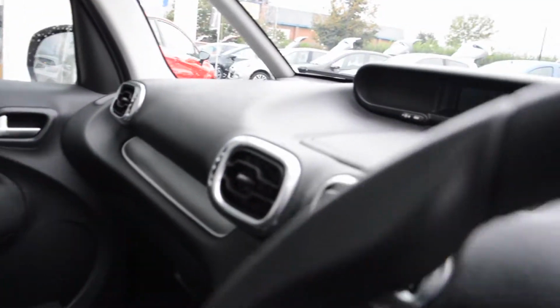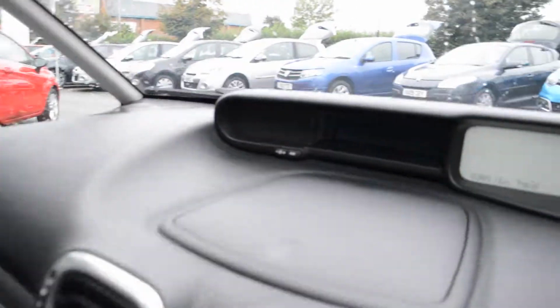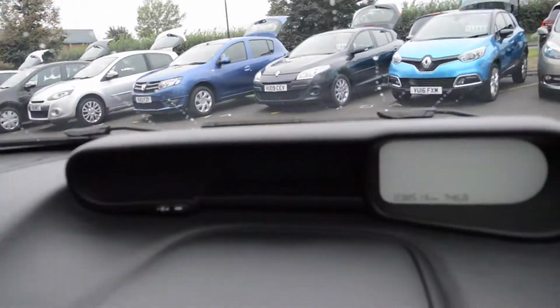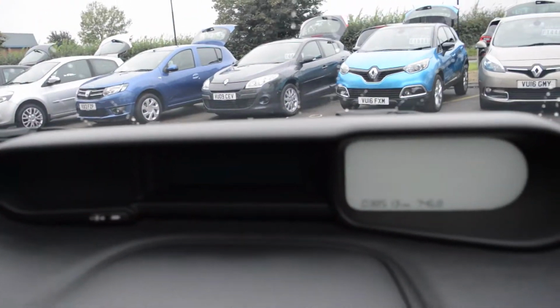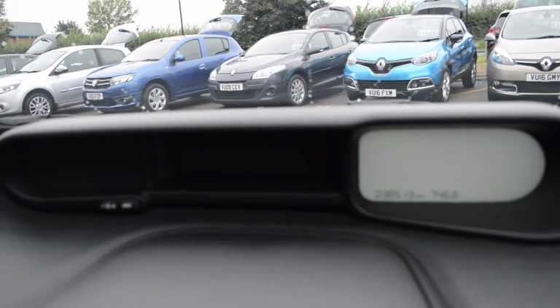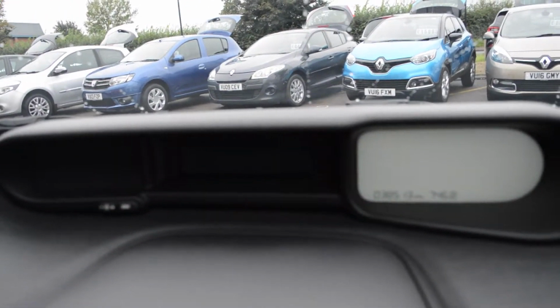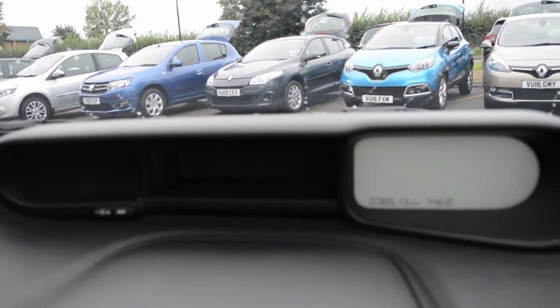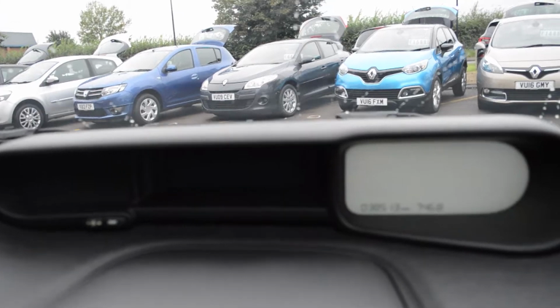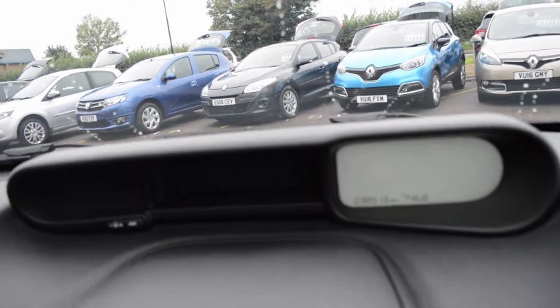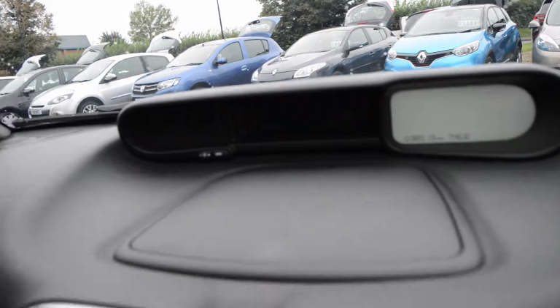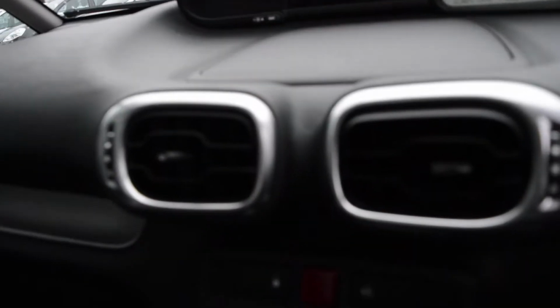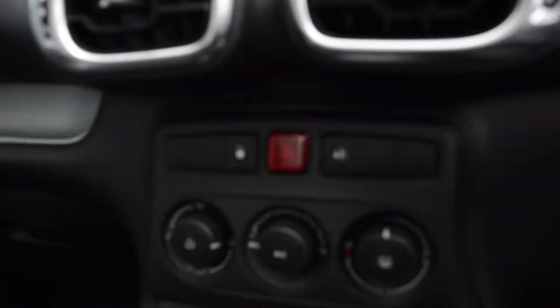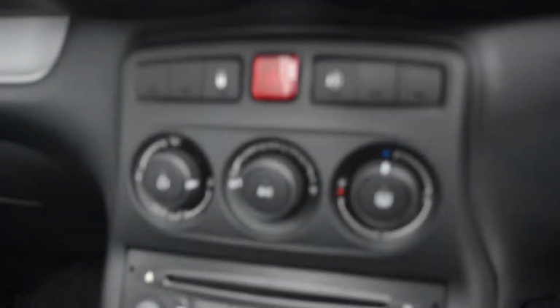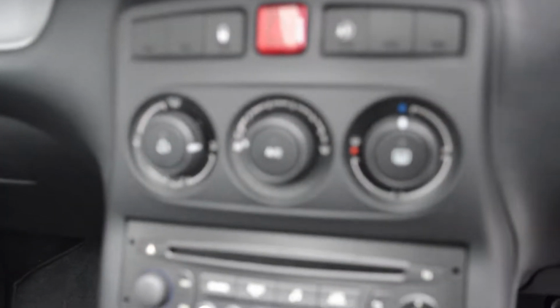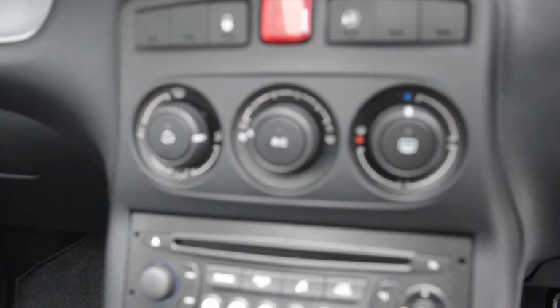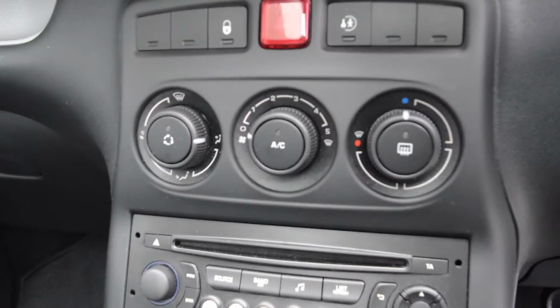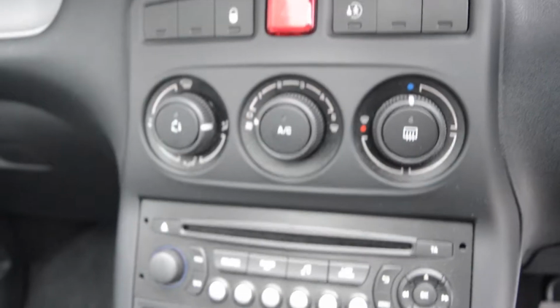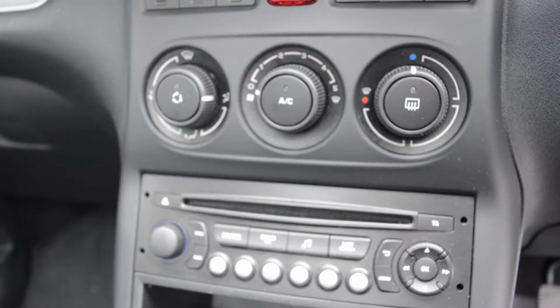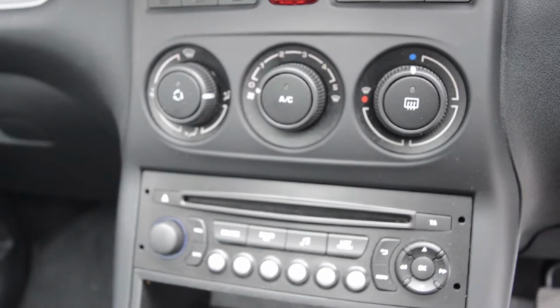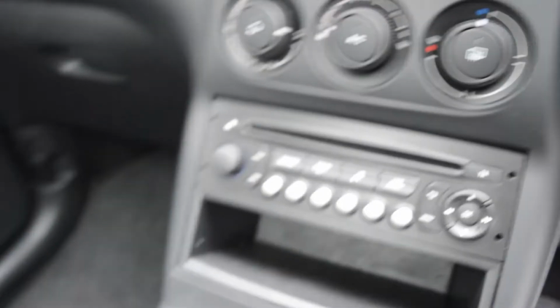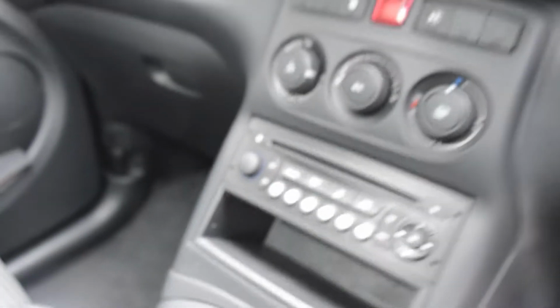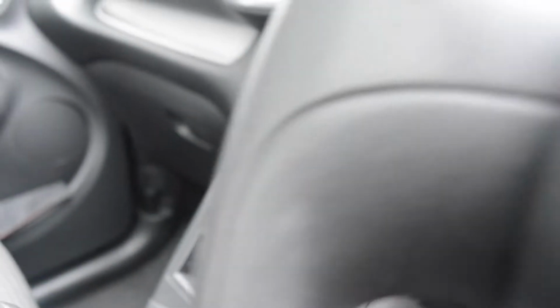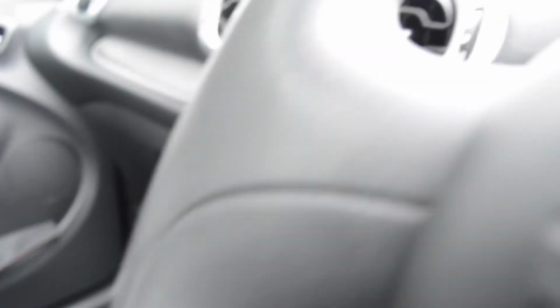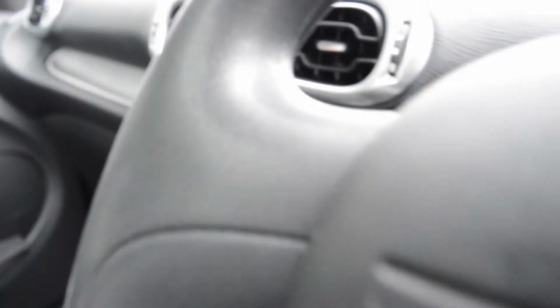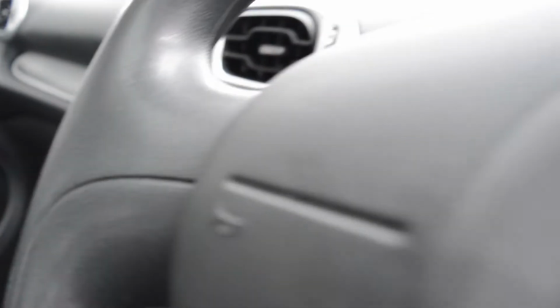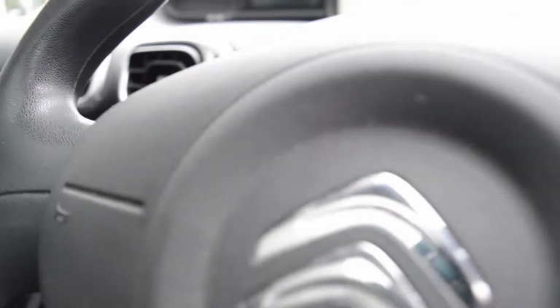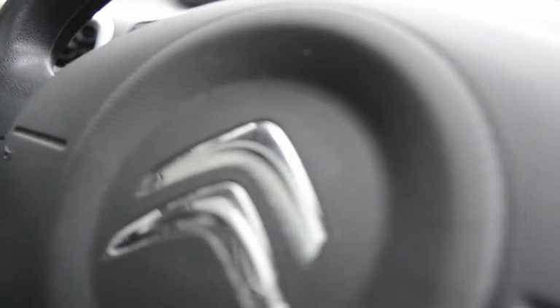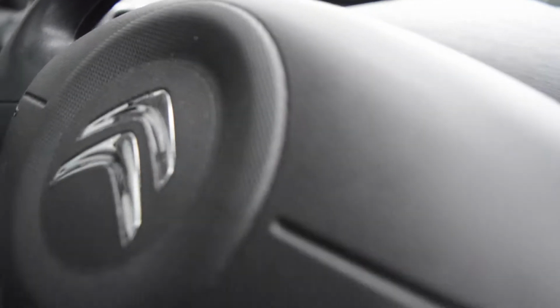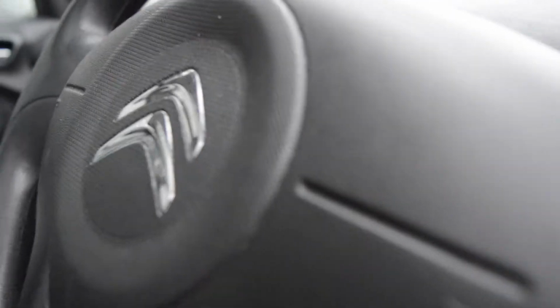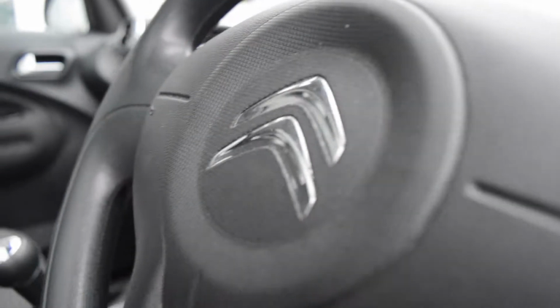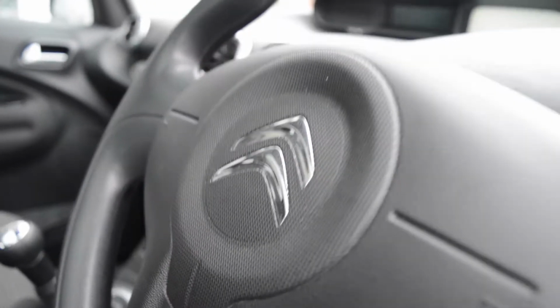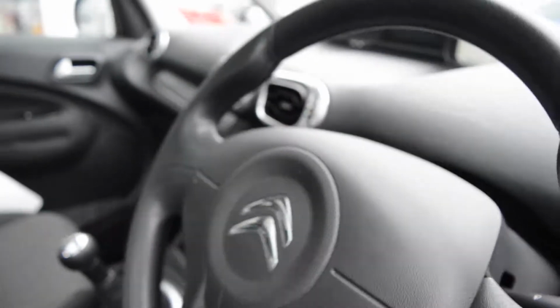As you take a look inside you can see the digital speedometer located on top of the dashboard. As we come further down we have the radio controls and air conditioning and heater switches. This vehicle also has electric front windows, electric adjustable mirrors and cruise control.